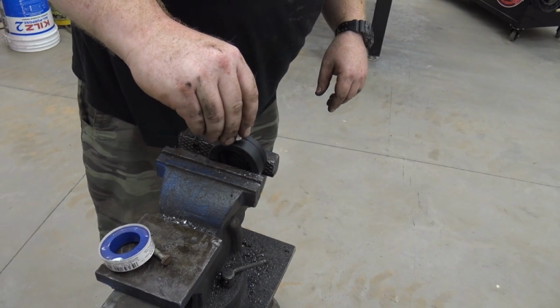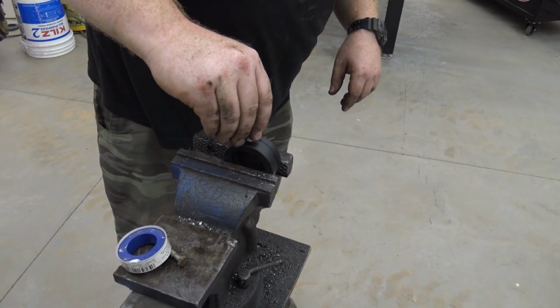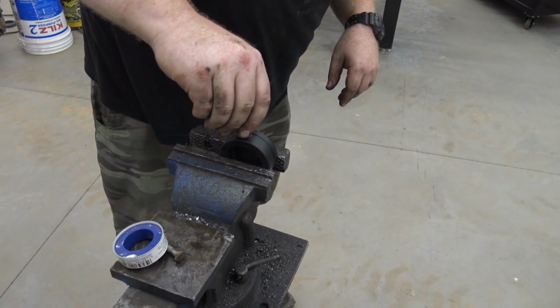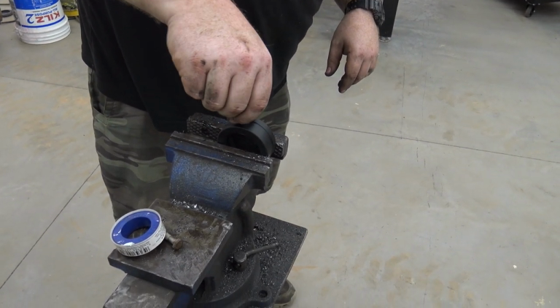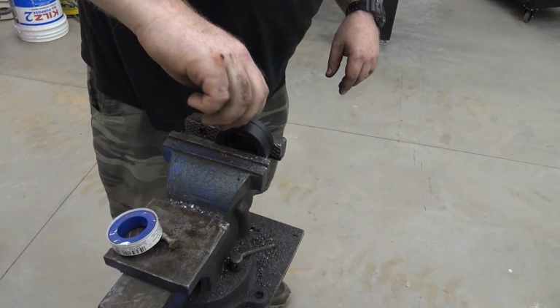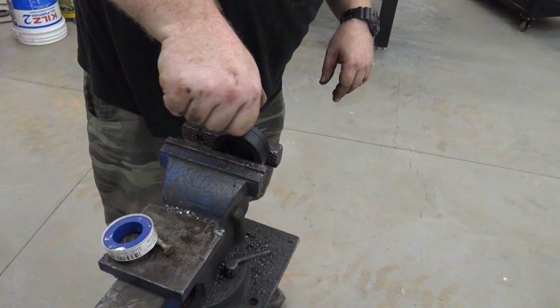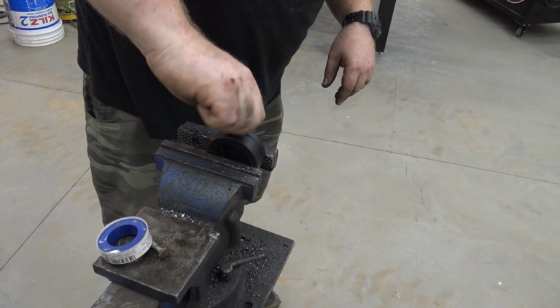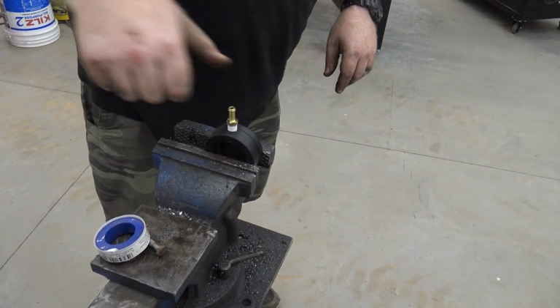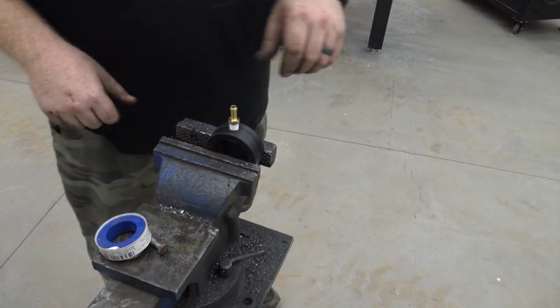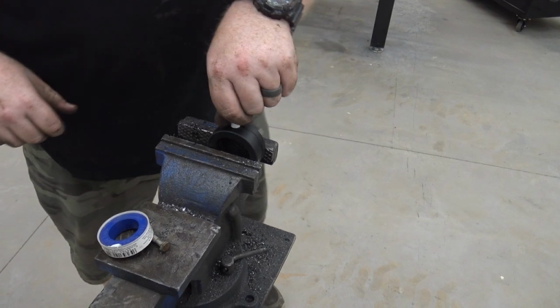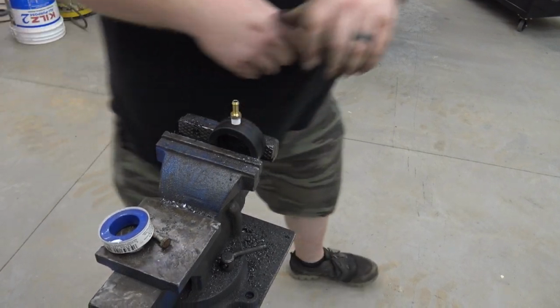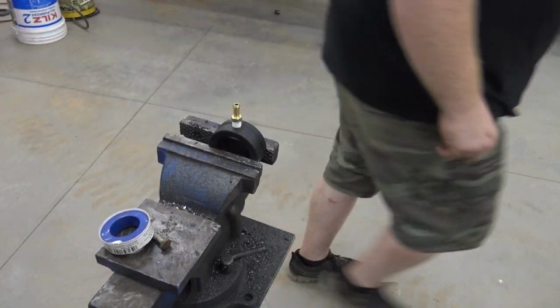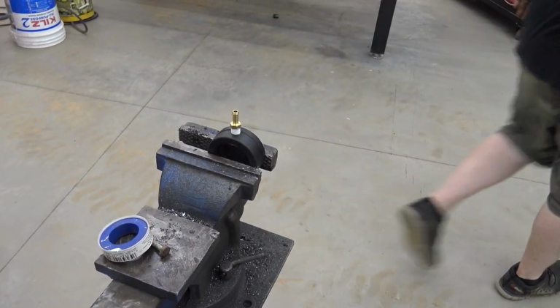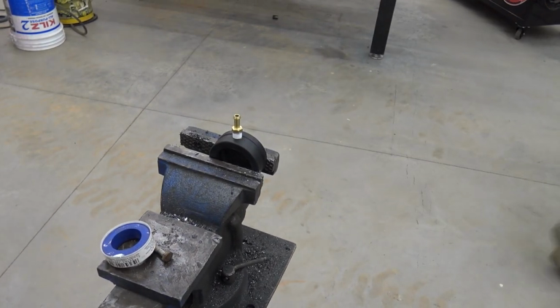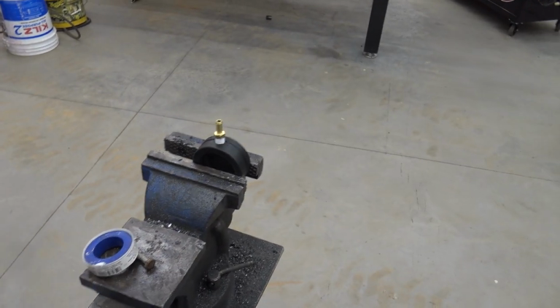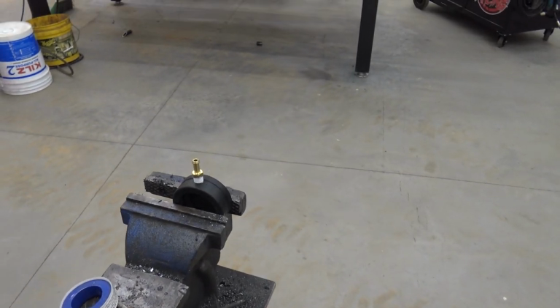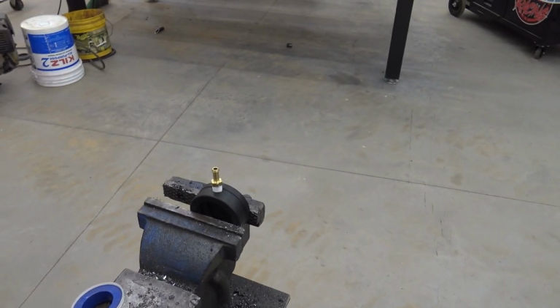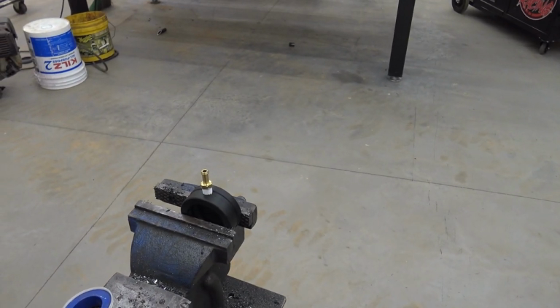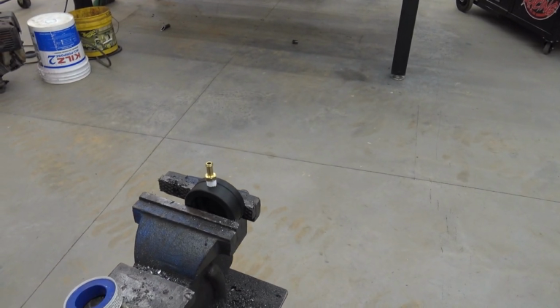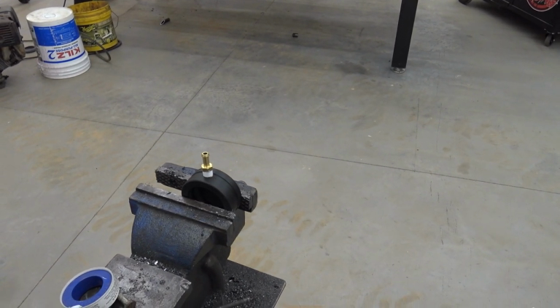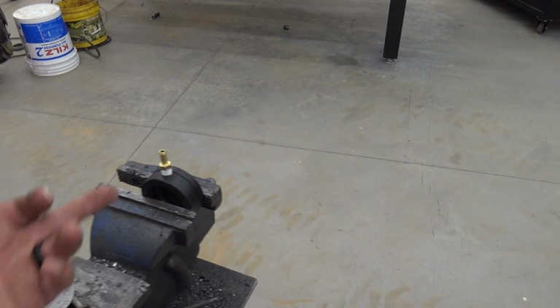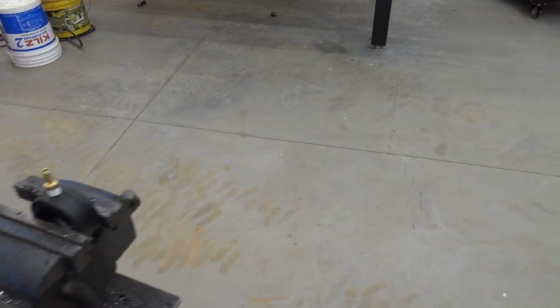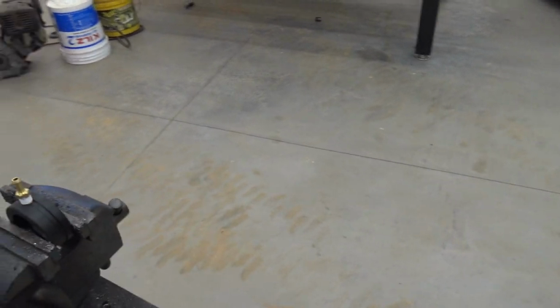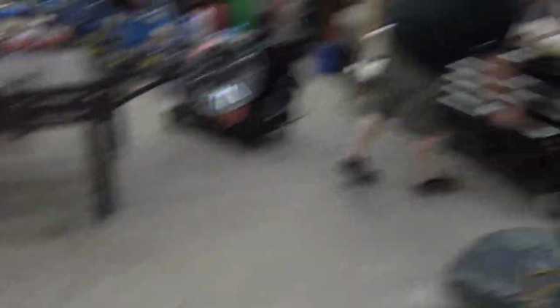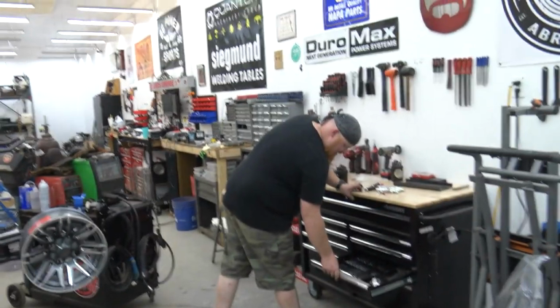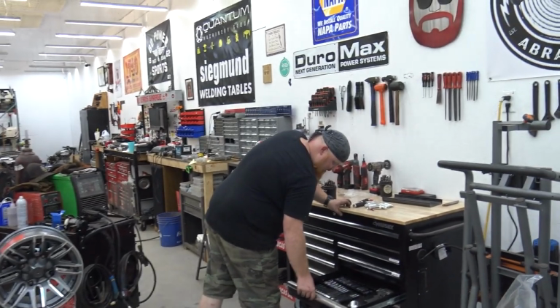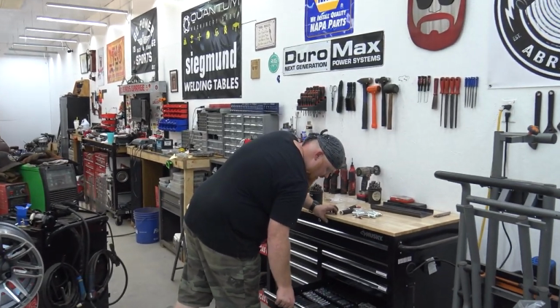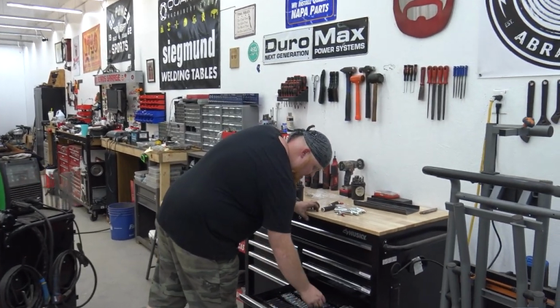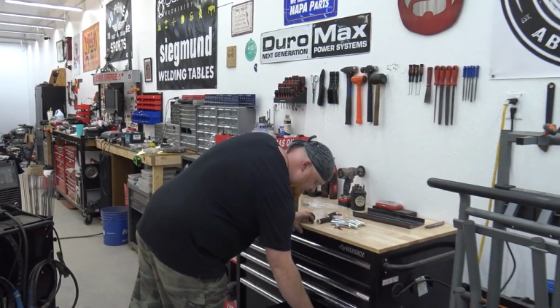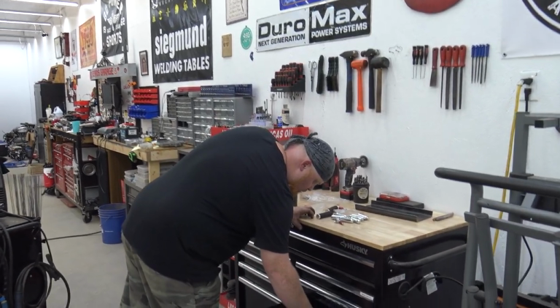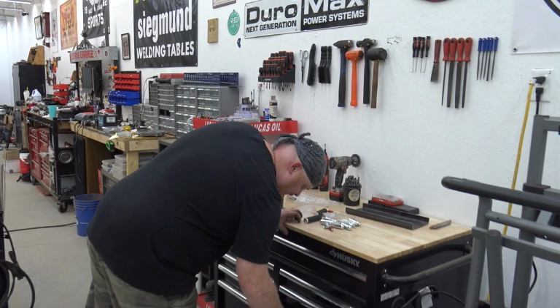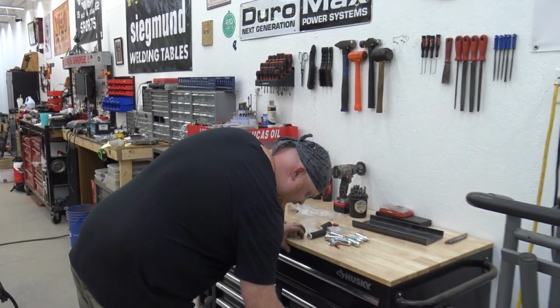It looks like it's working great. It's got Teflon tape now - the metal's not touching it directly.